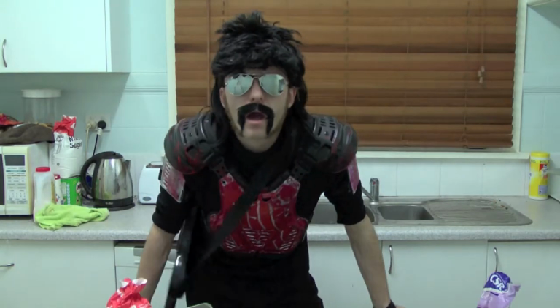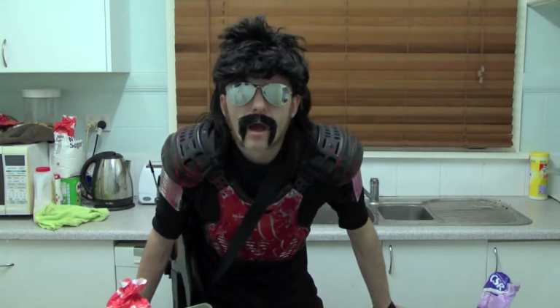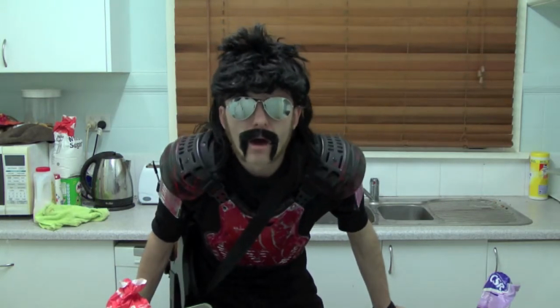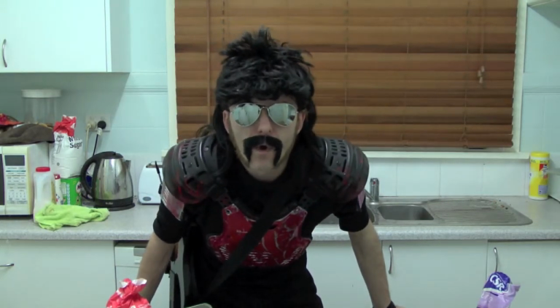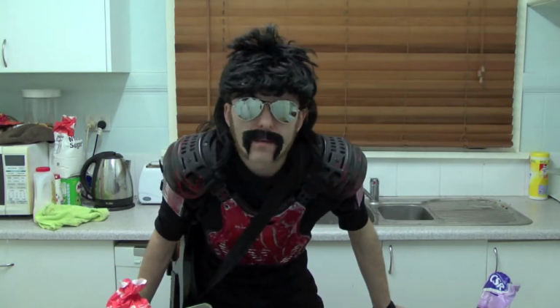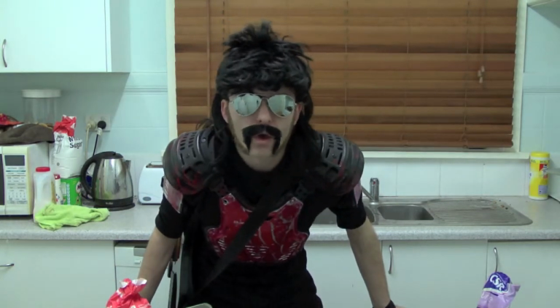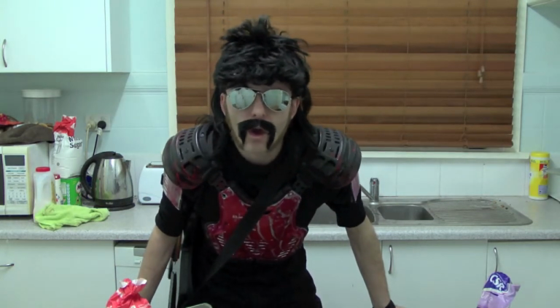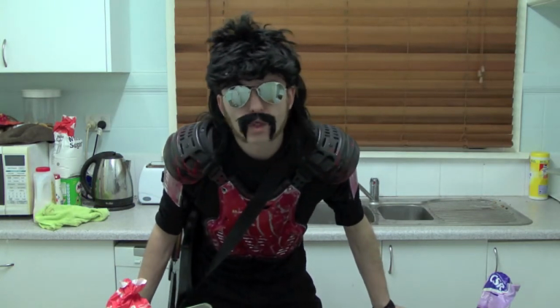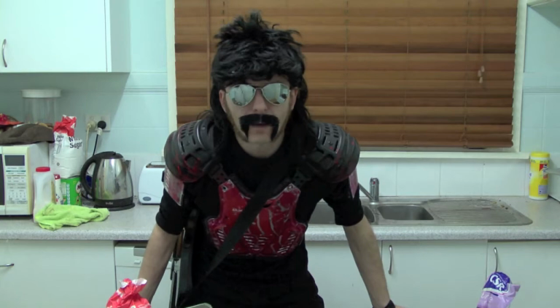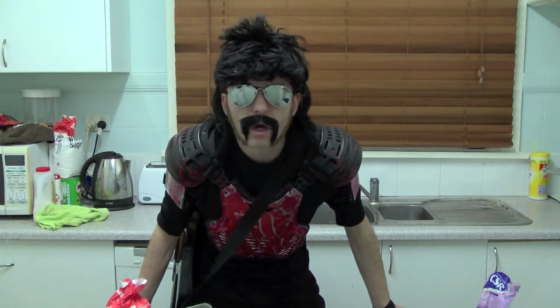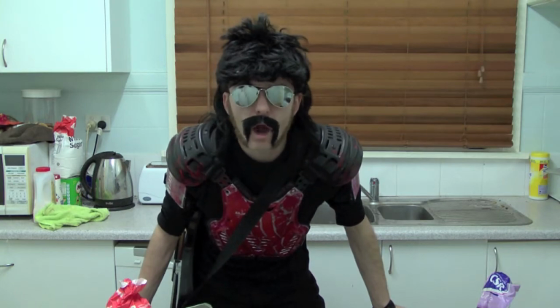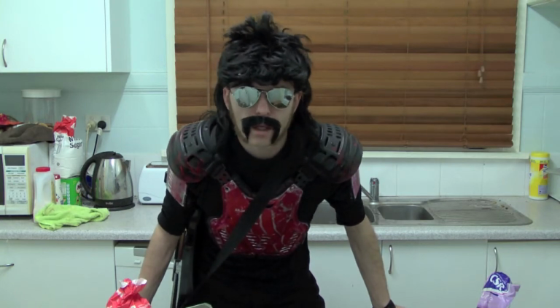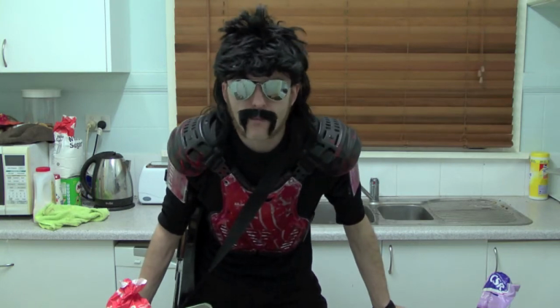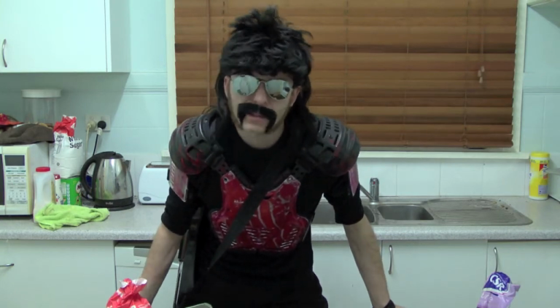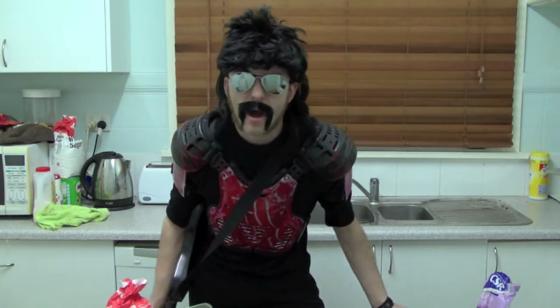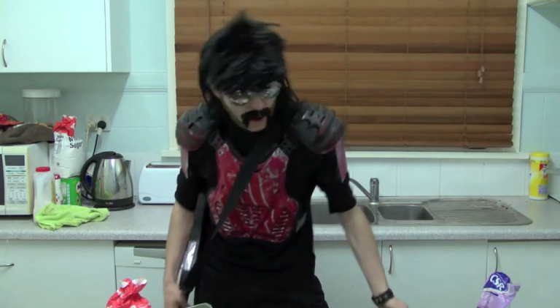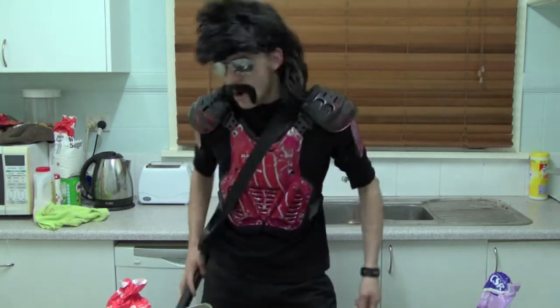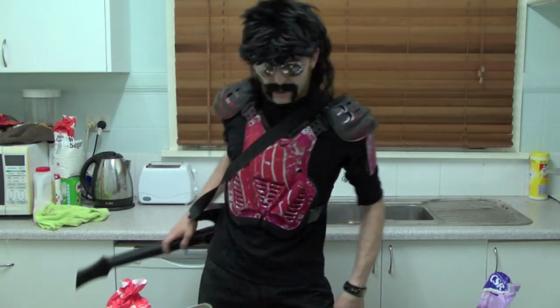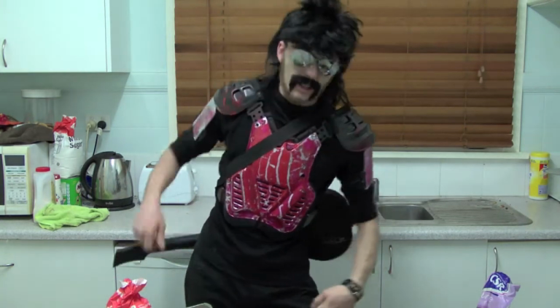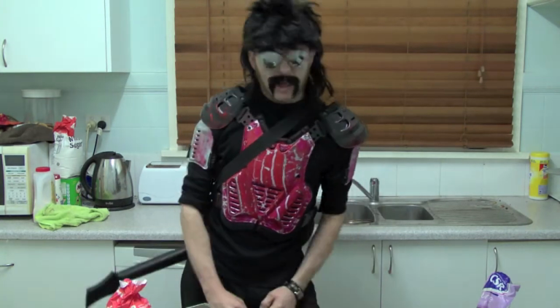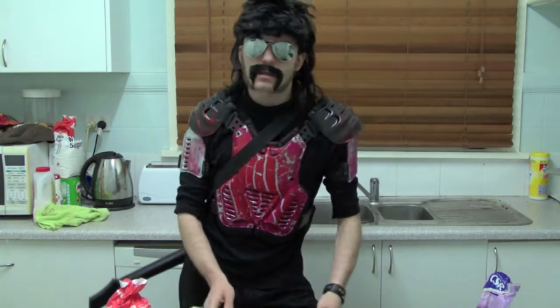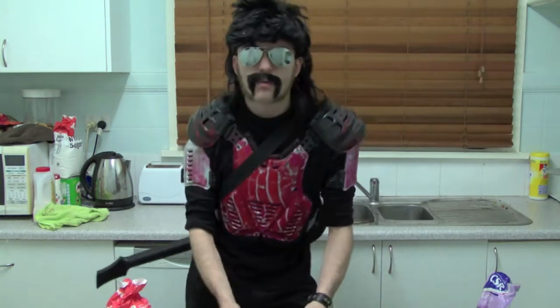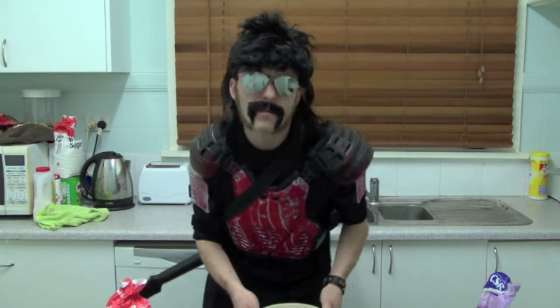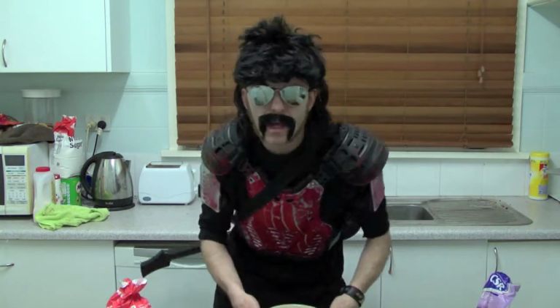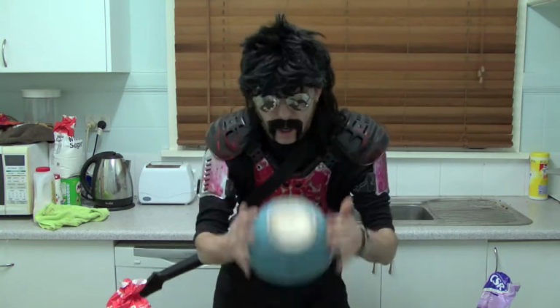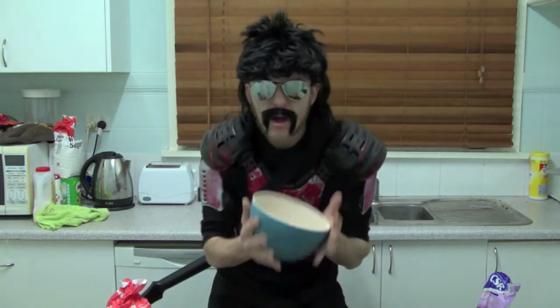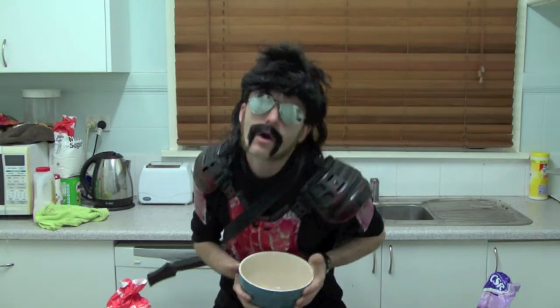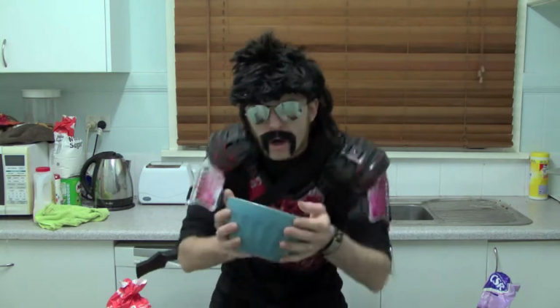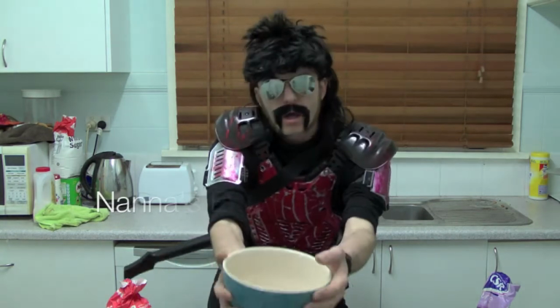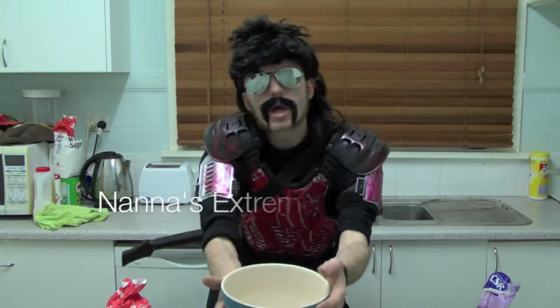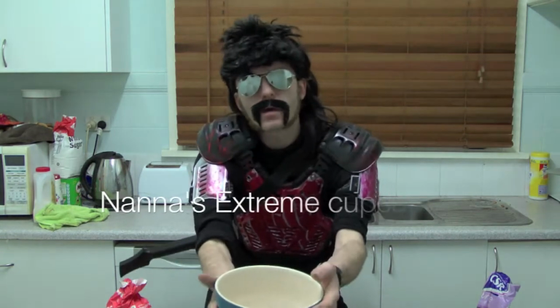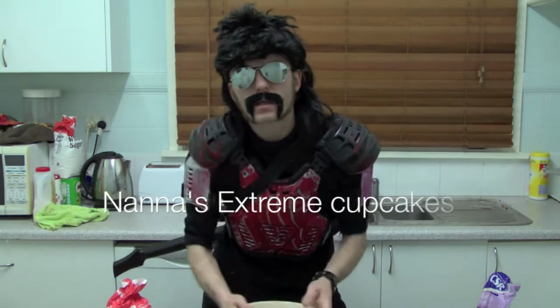Hello and welcome to Extreme Cooking with Vazza. Alright let's get started. Today we'll be making chip cakes.